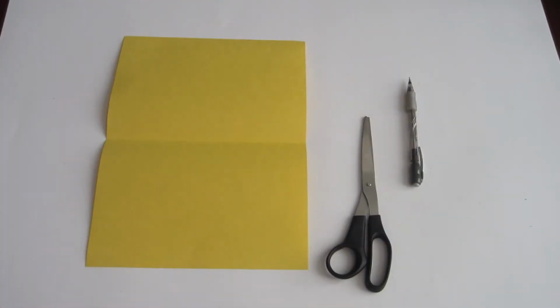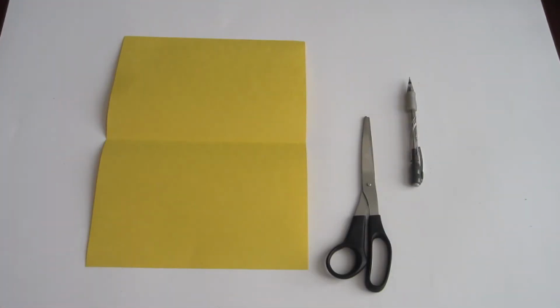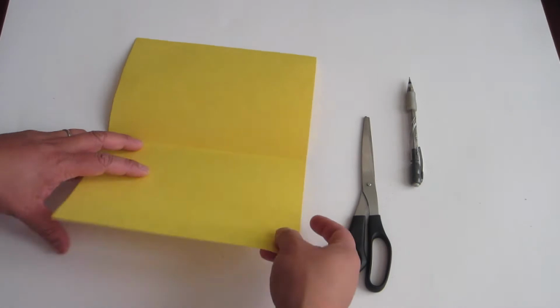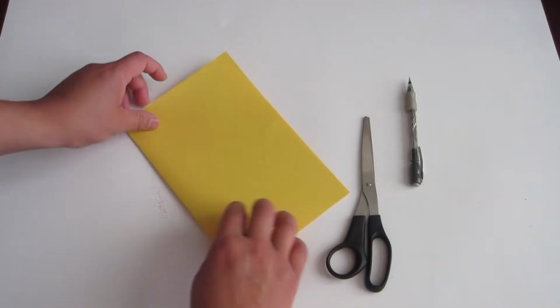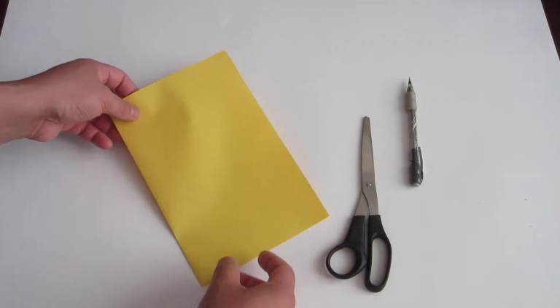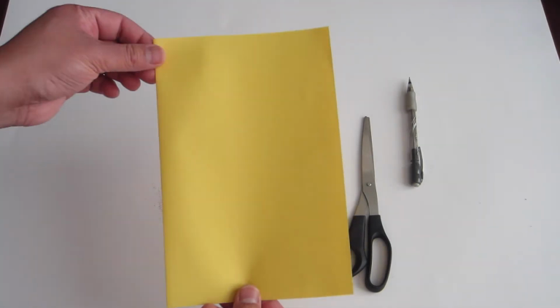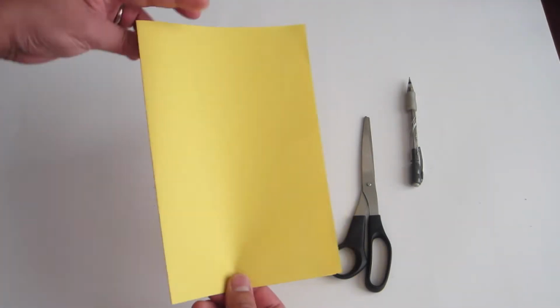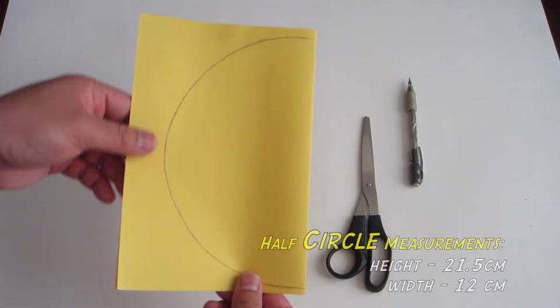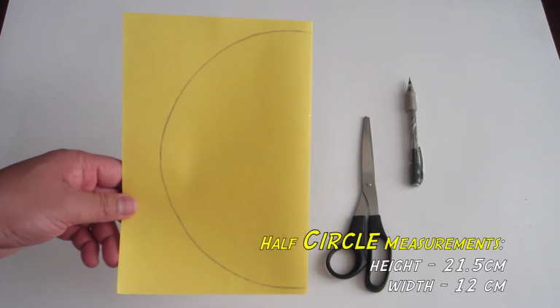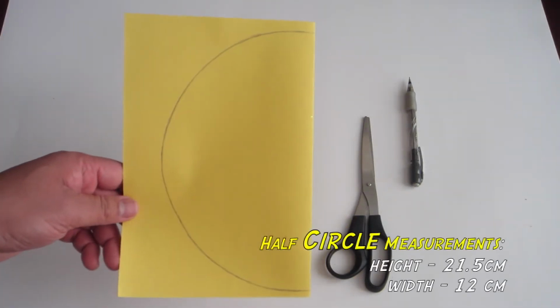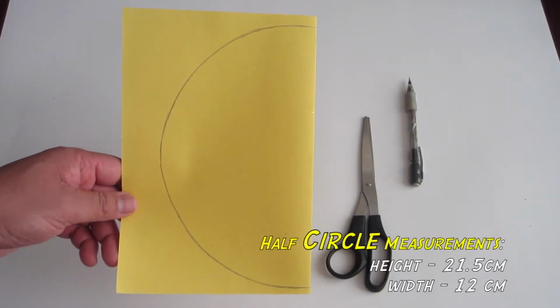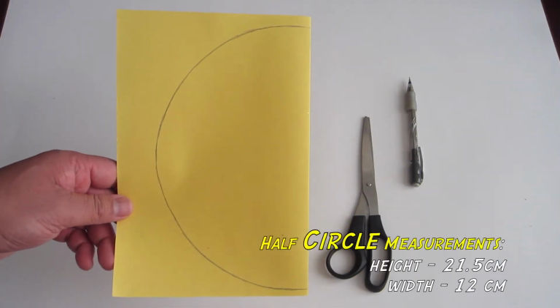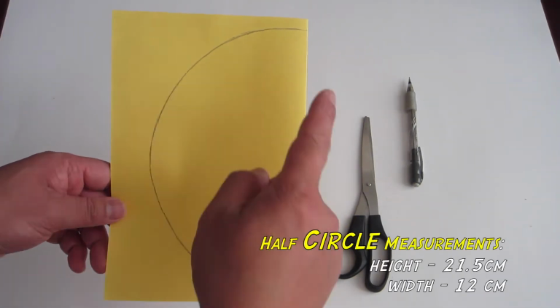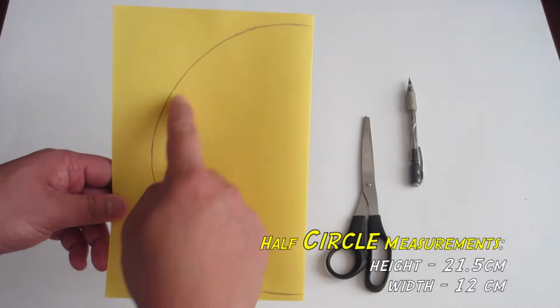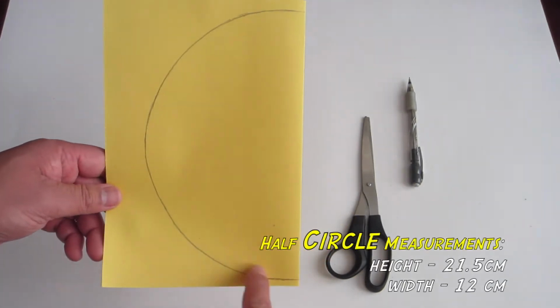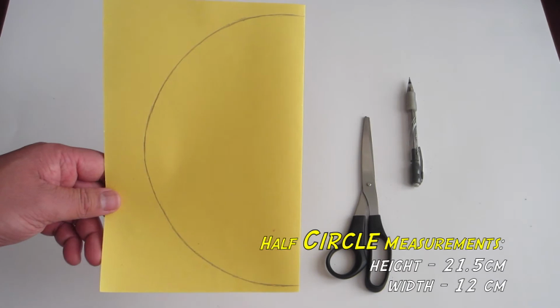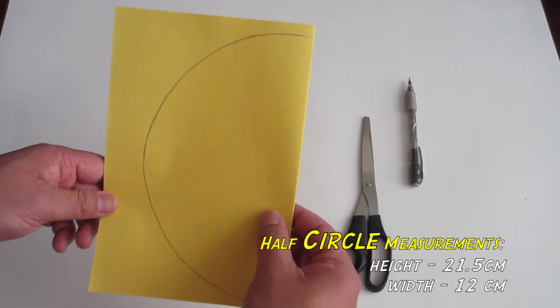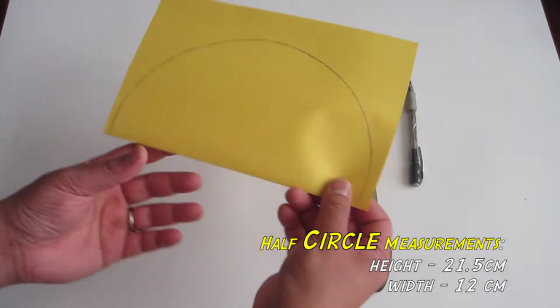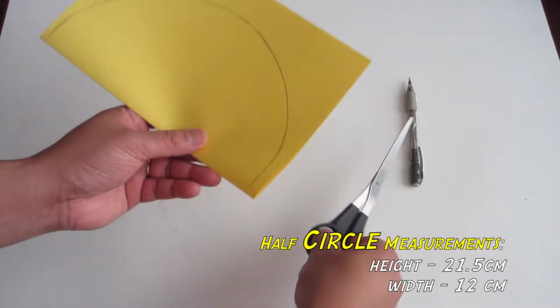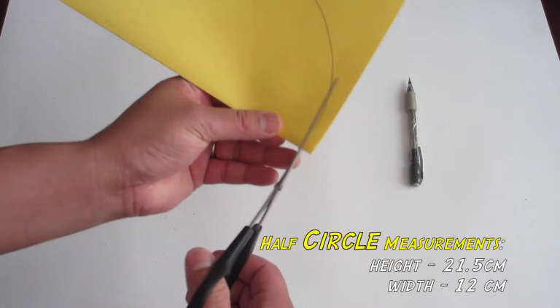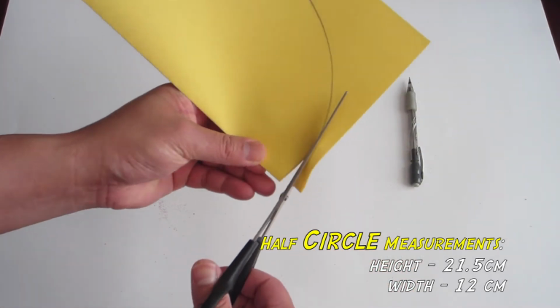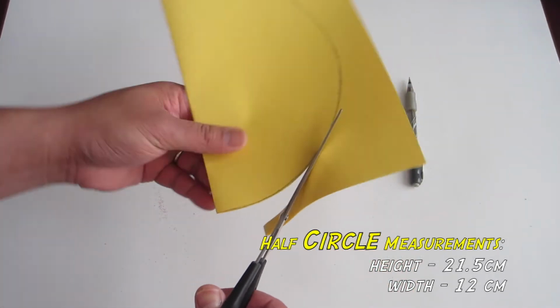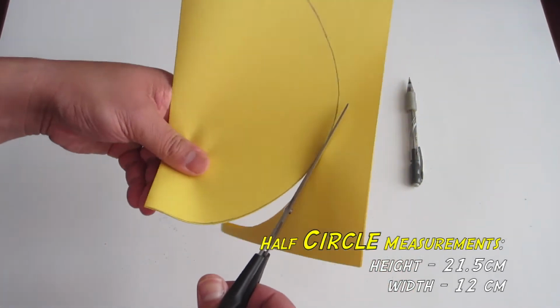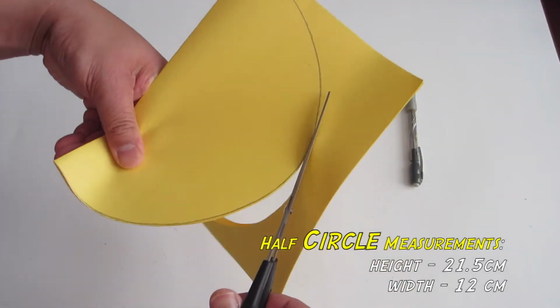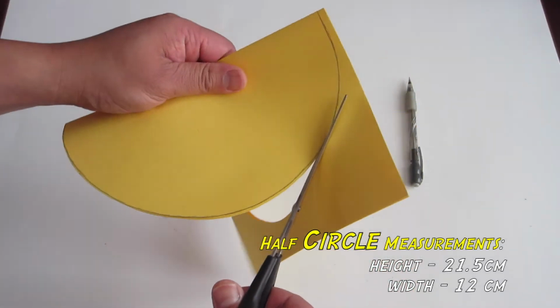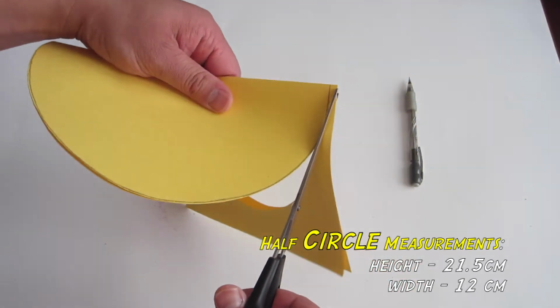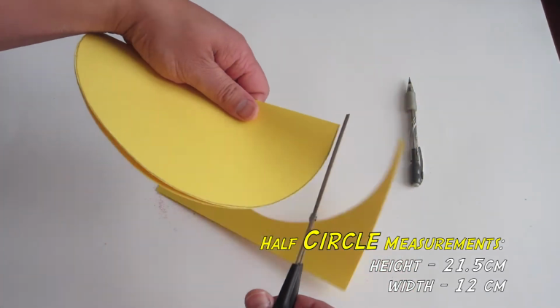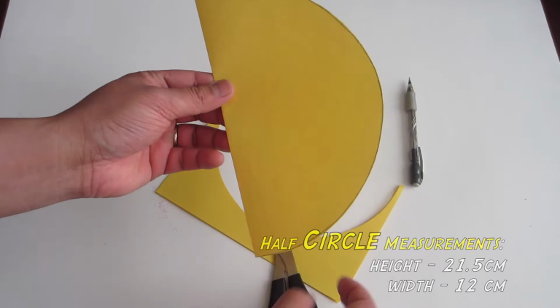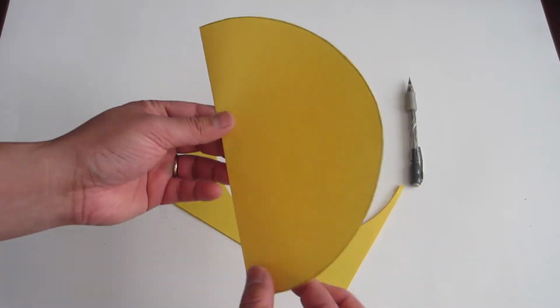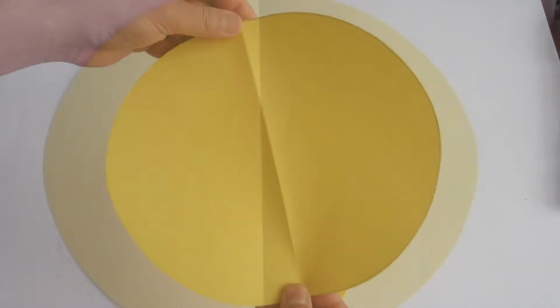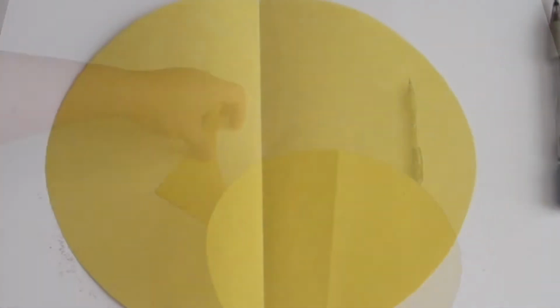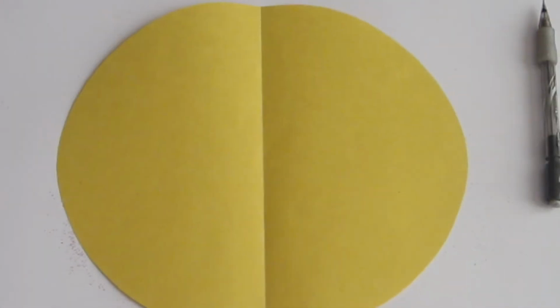Start with a yellow piece of paper and fold it in half. Next, draw a half of a large circle on one side of the paper. Then cut it out. It should look like this.